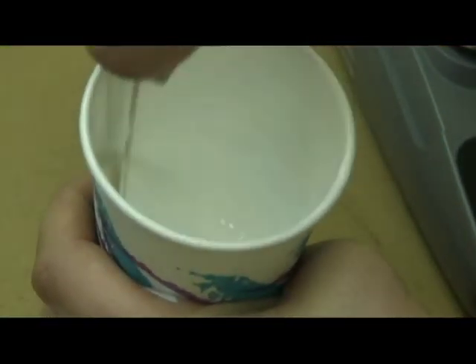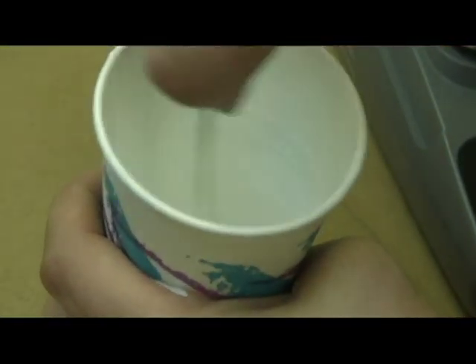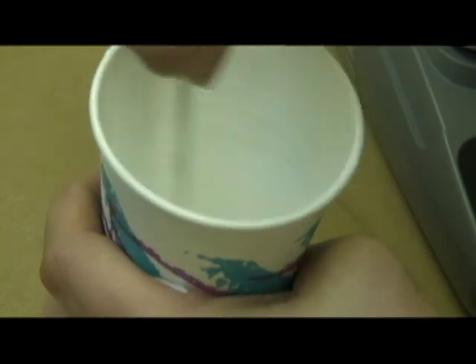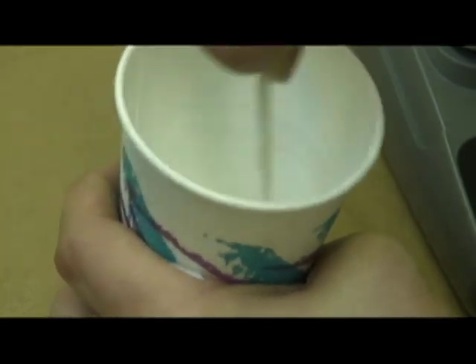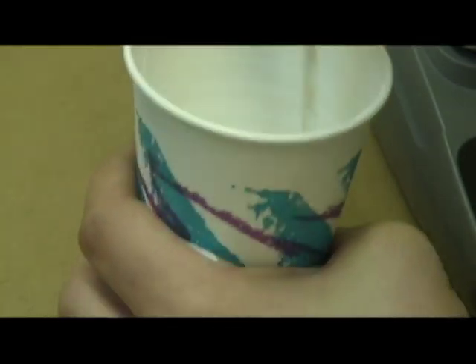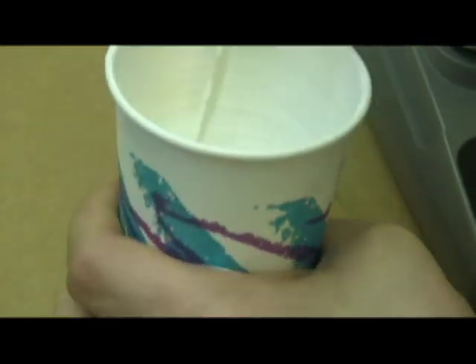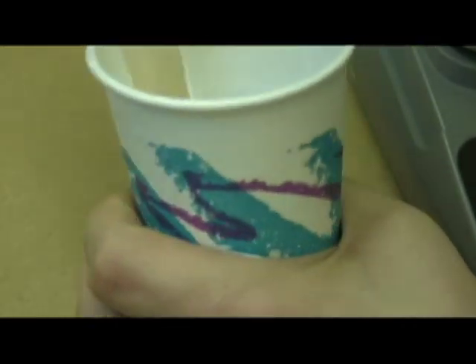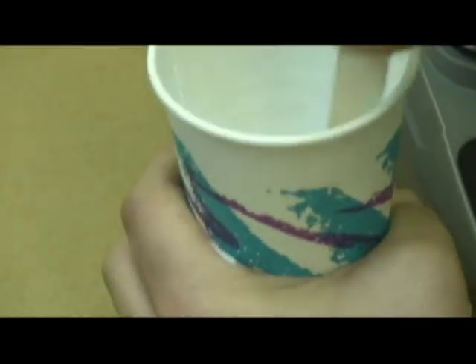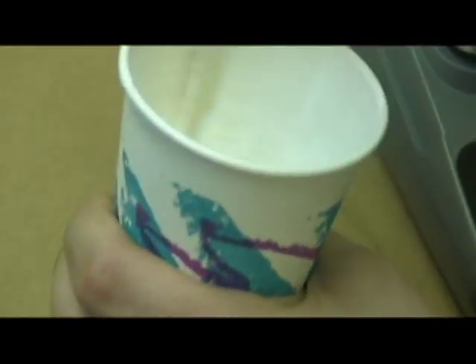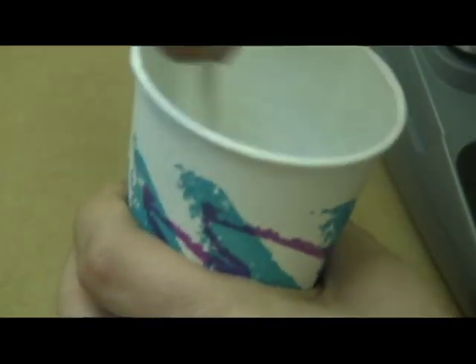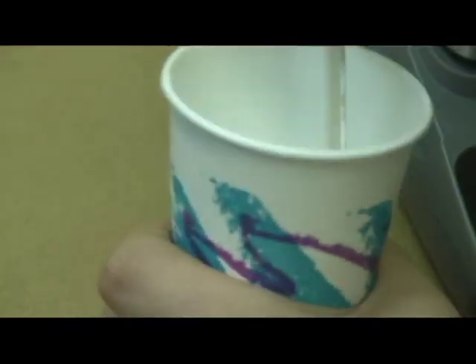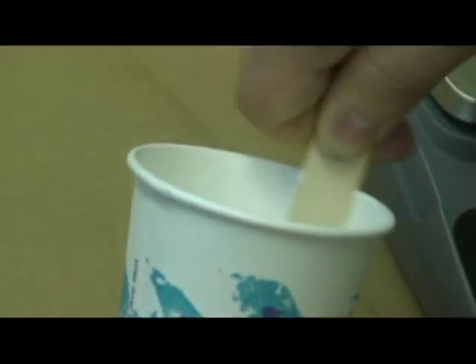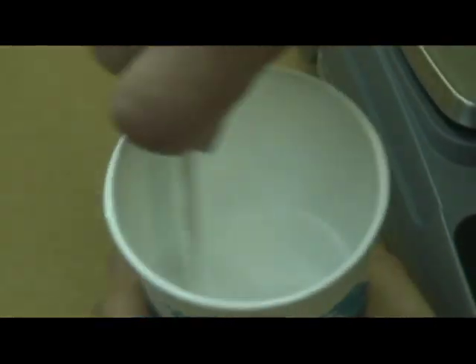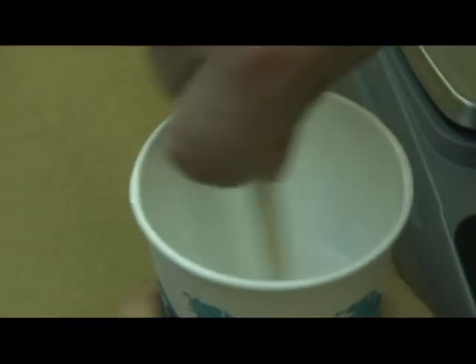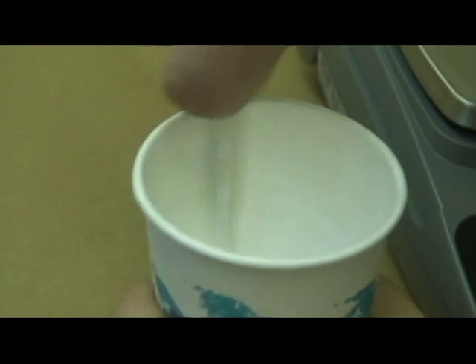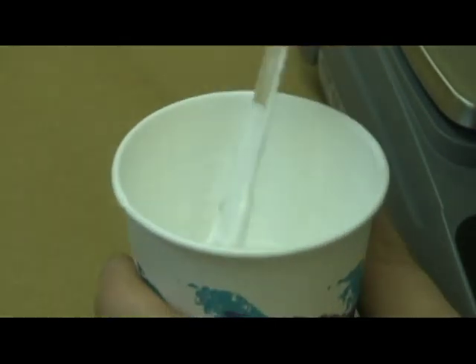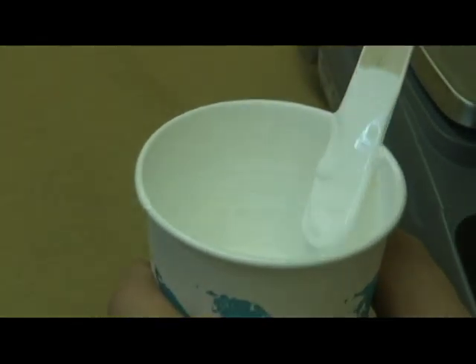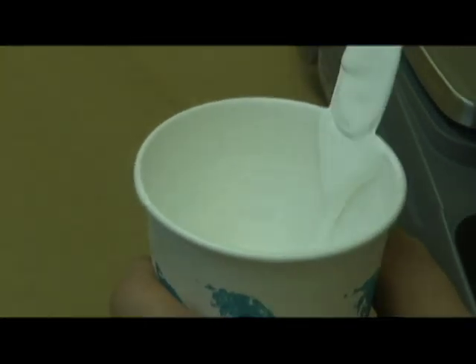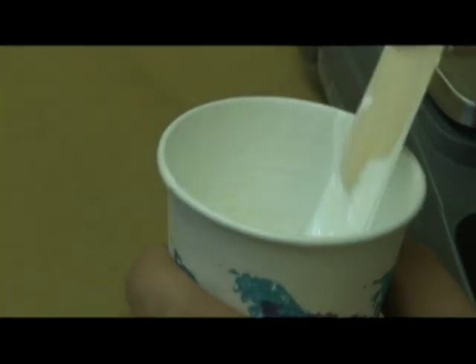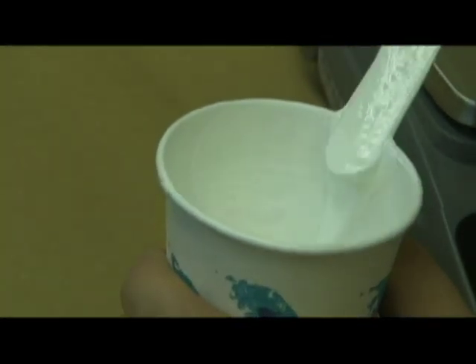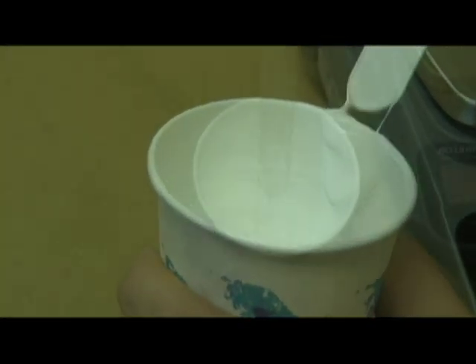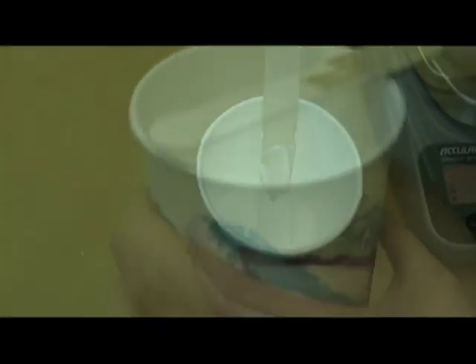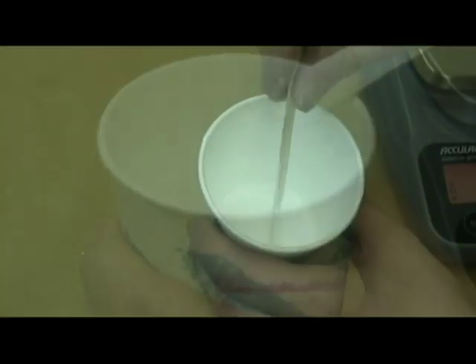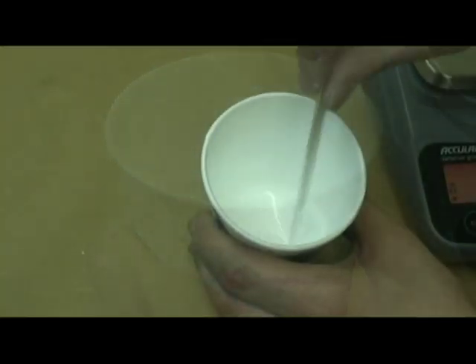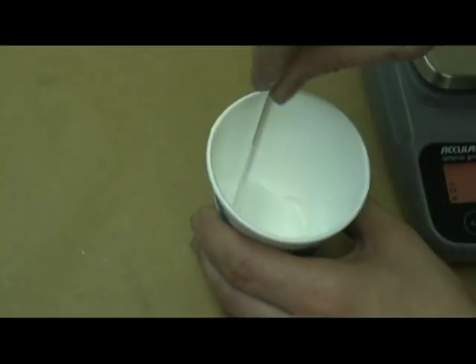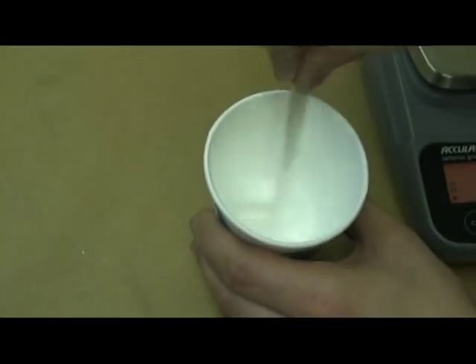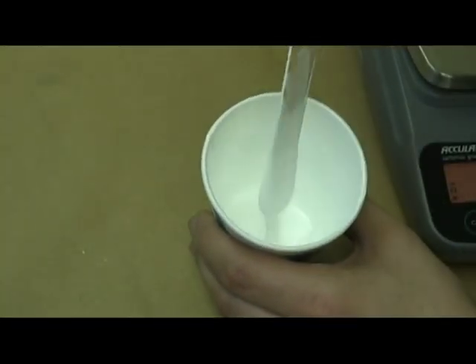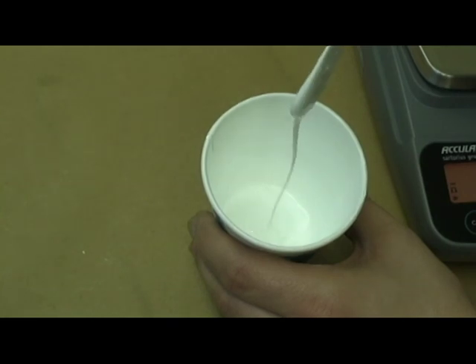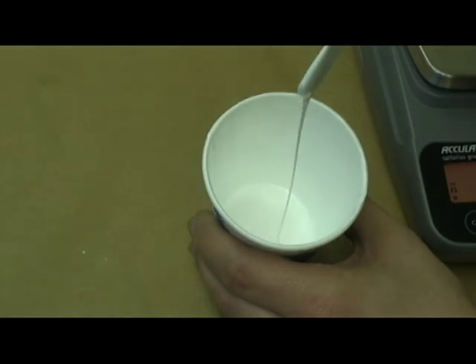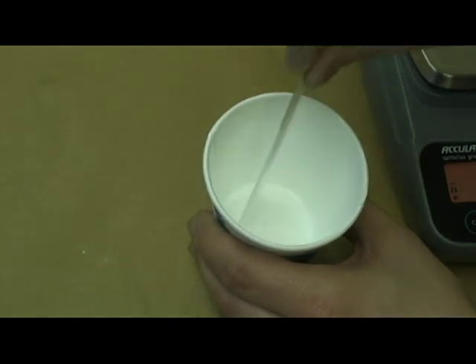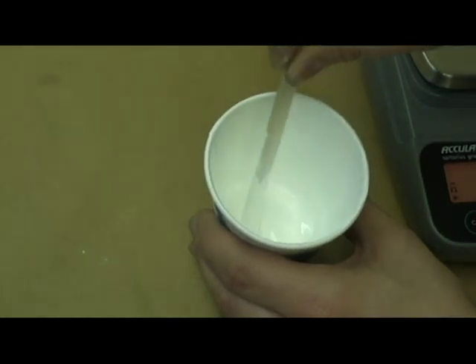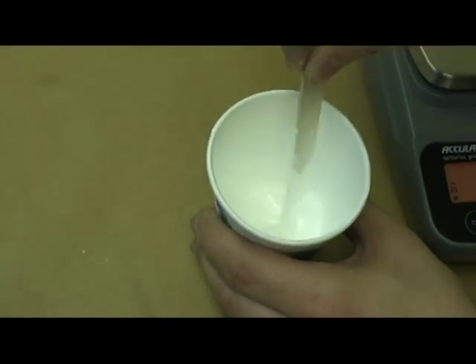Mix well until you have the correct consistency. To test the consistency, lift the mixing stick out of the cup and make a figure eight with the falling ink. You should be able to see a complete eight just before it fades back into the ink.